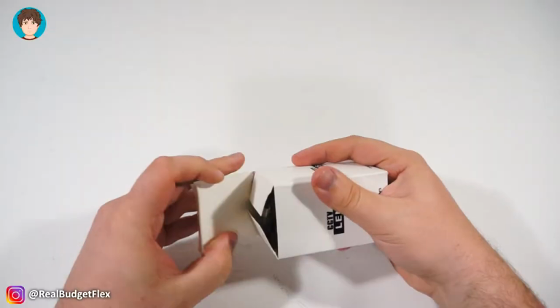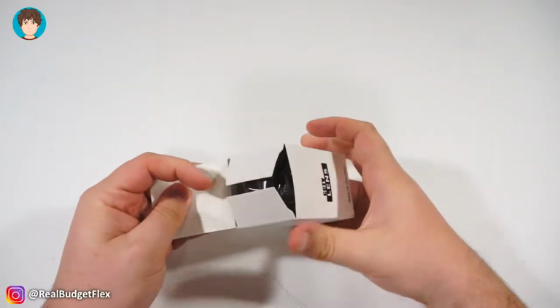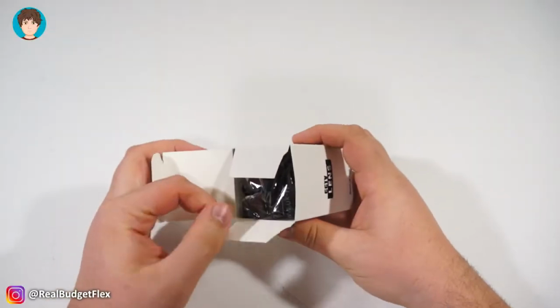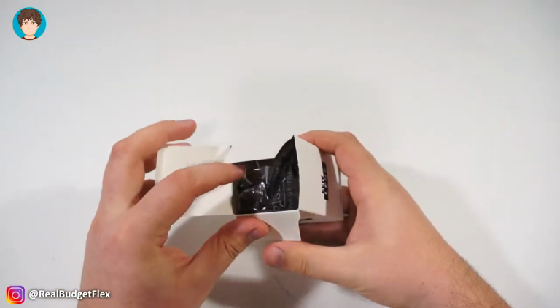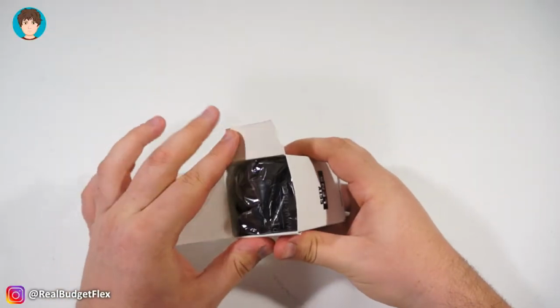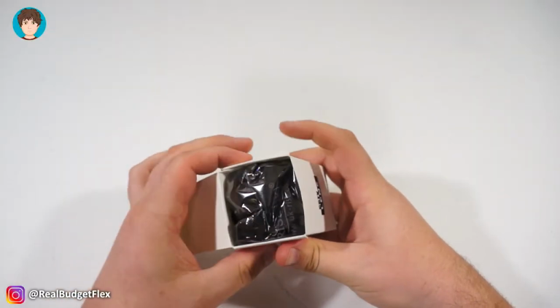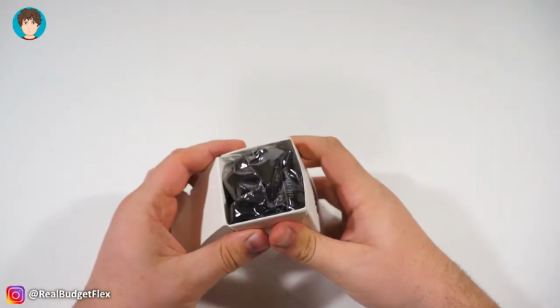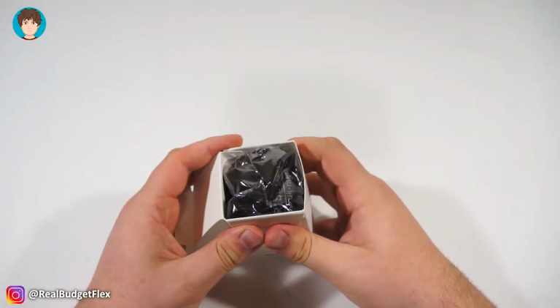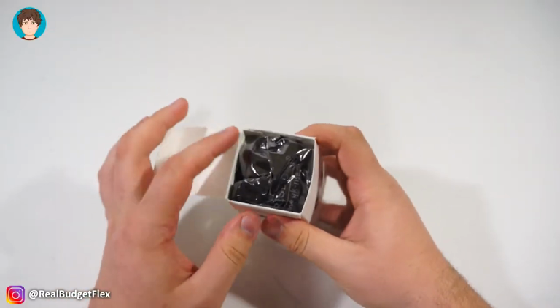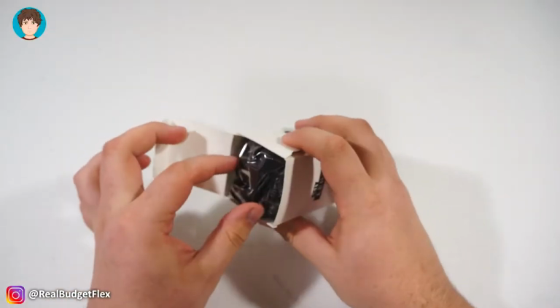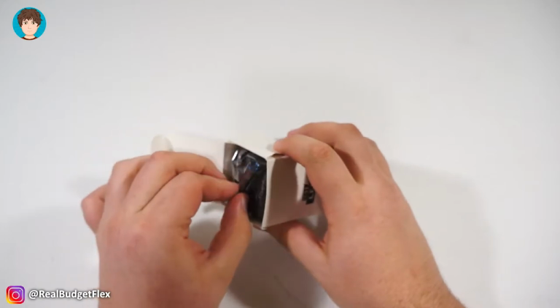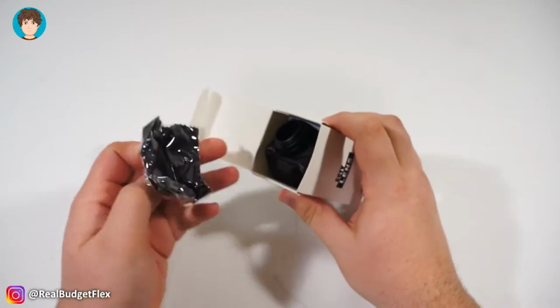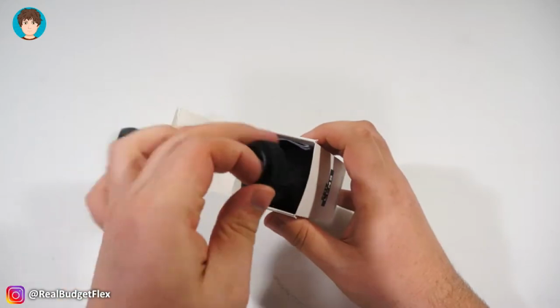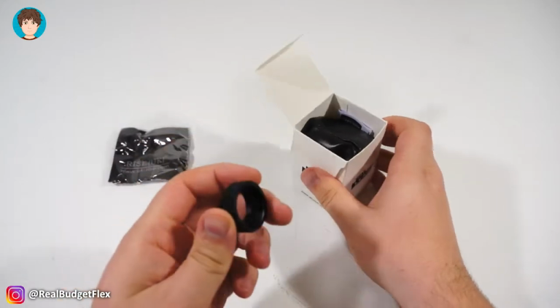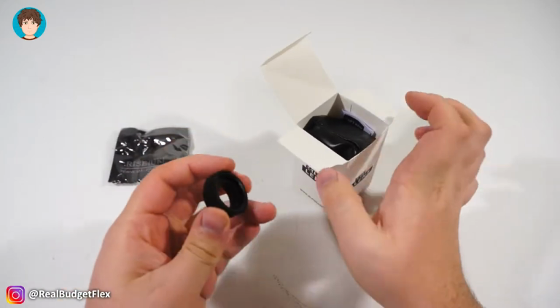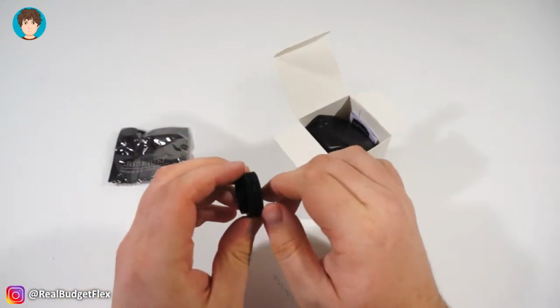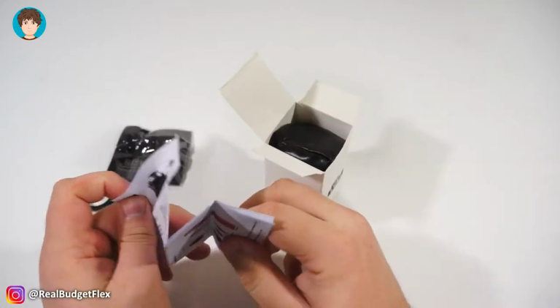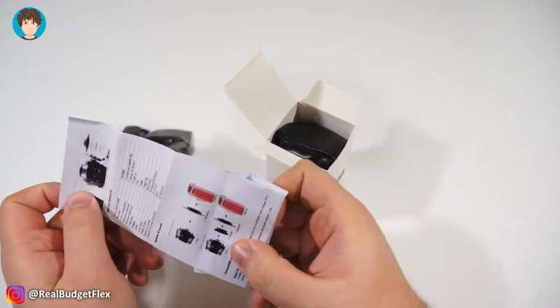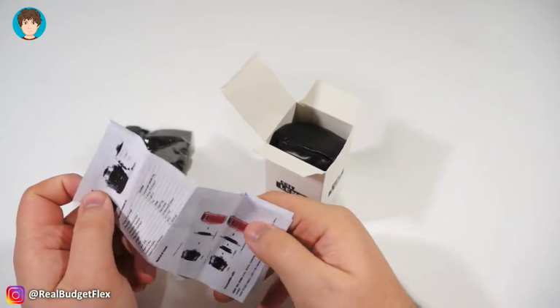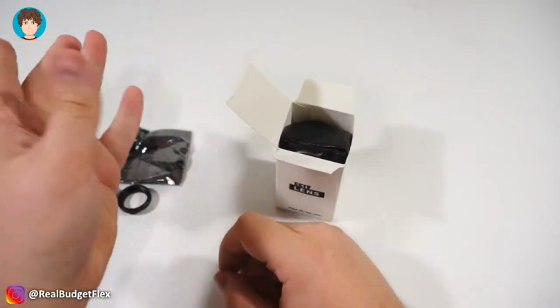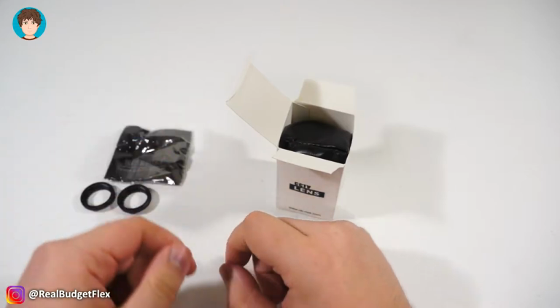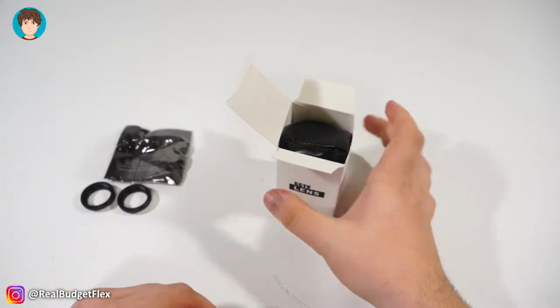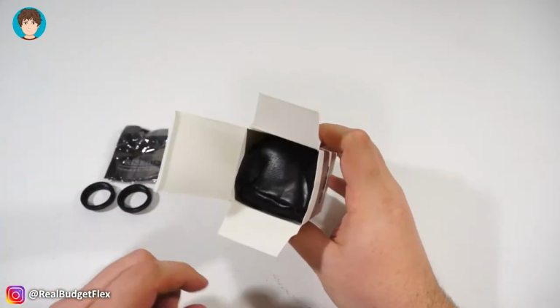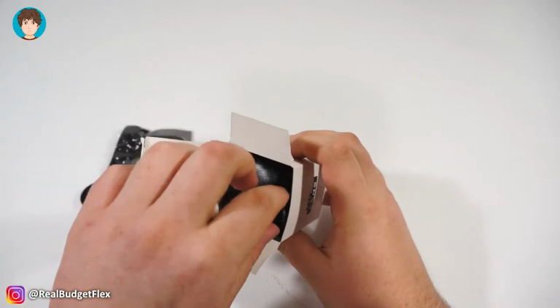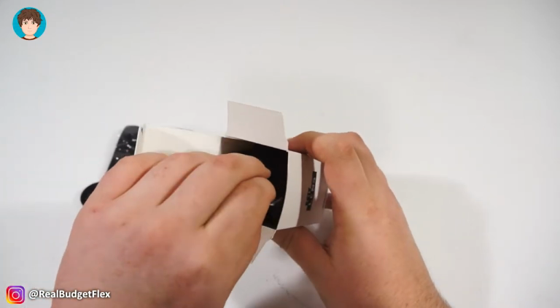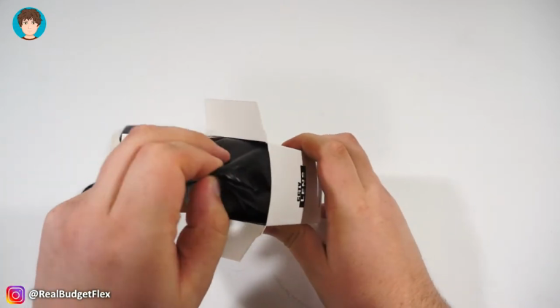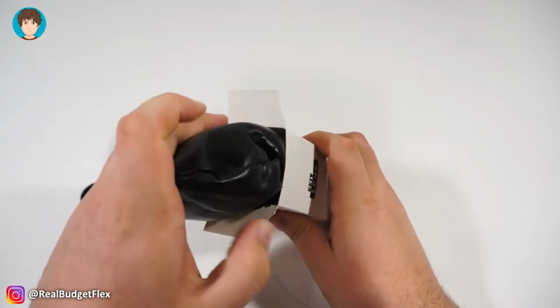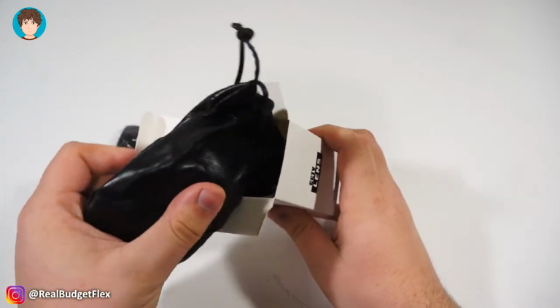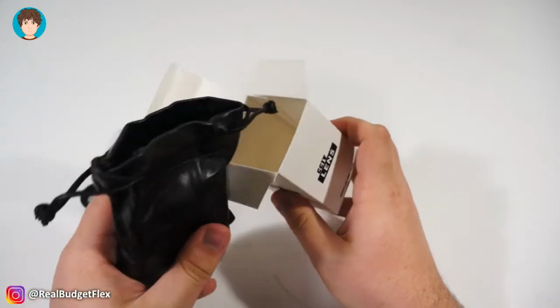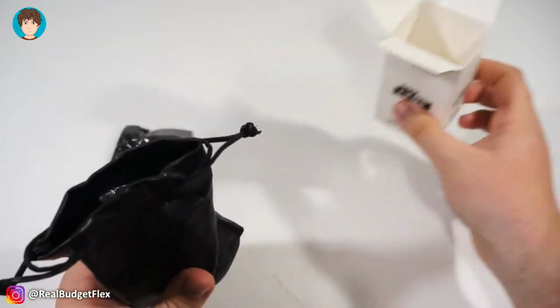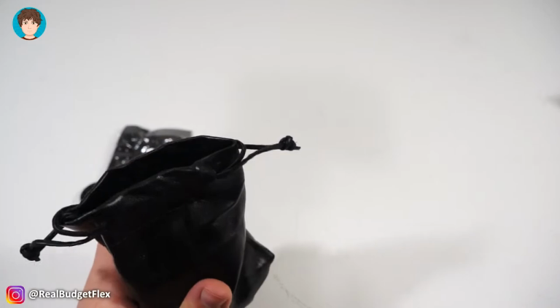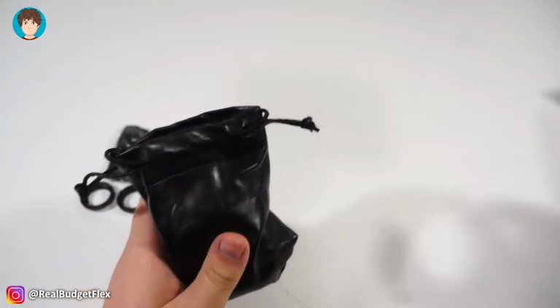Opening the box you're greeted with a microfiber cloth, which is a nice addition. Following that is a set of macro extension tubes, an instruction manual — don't need that. And finally we get to the faux leather bag, and inside is the lens itself wrapped in bubble wrap.